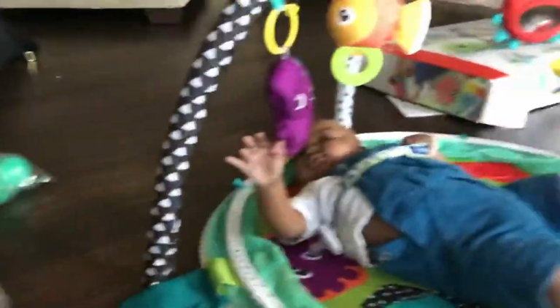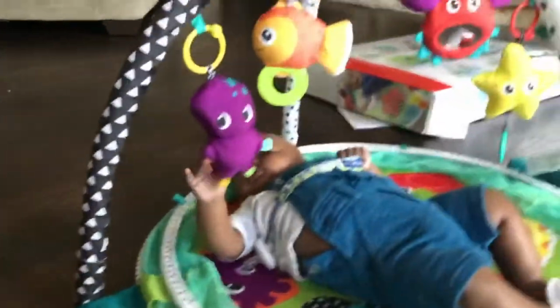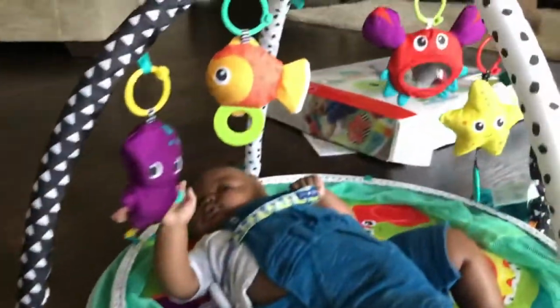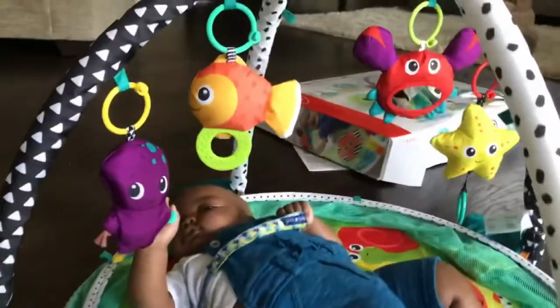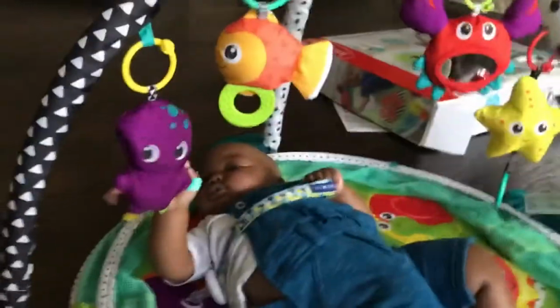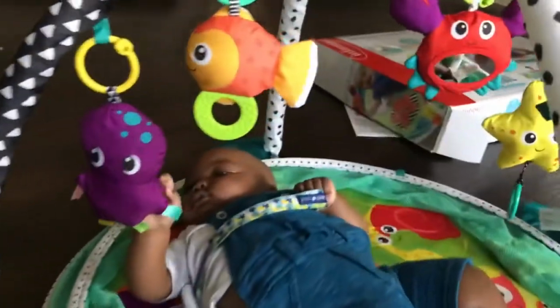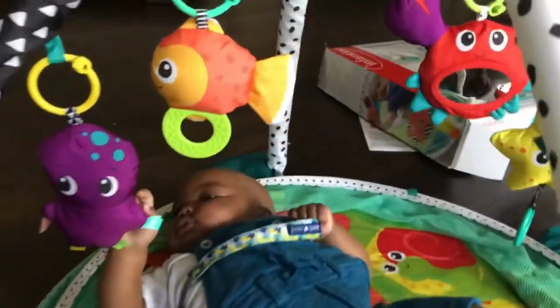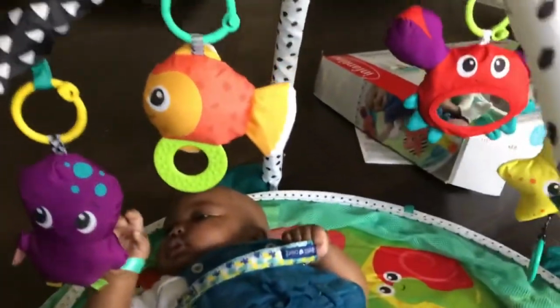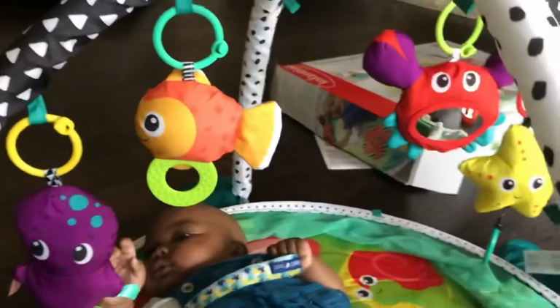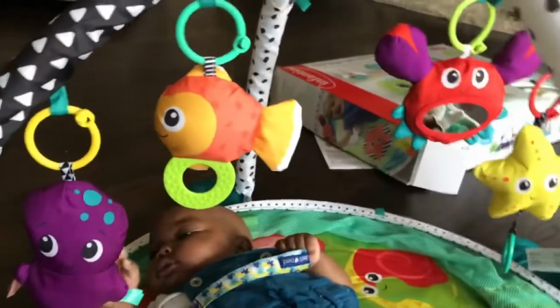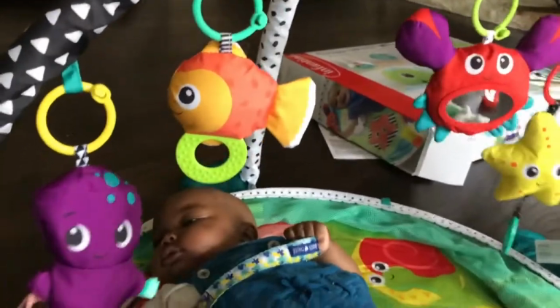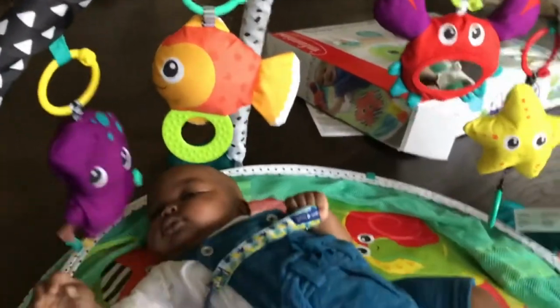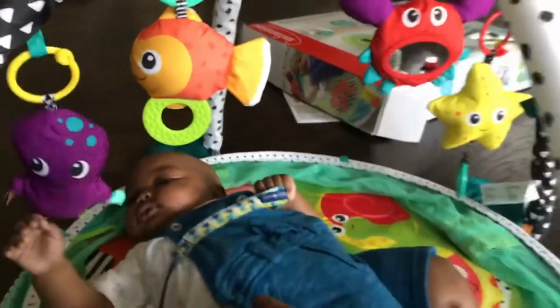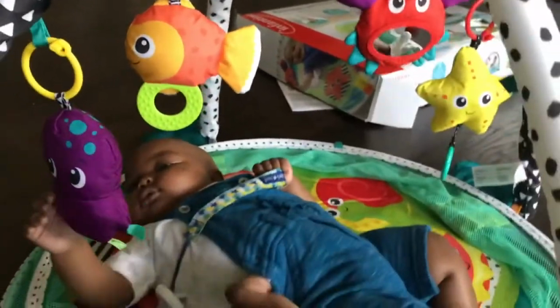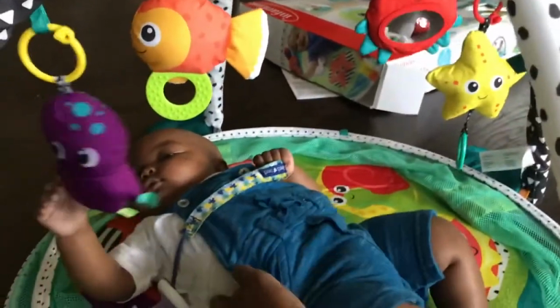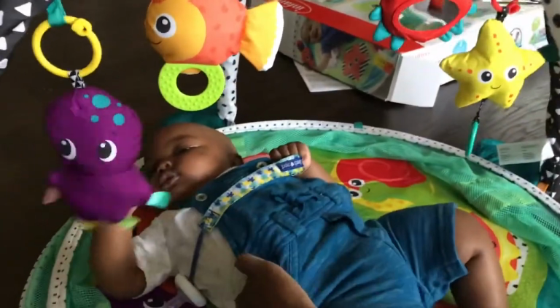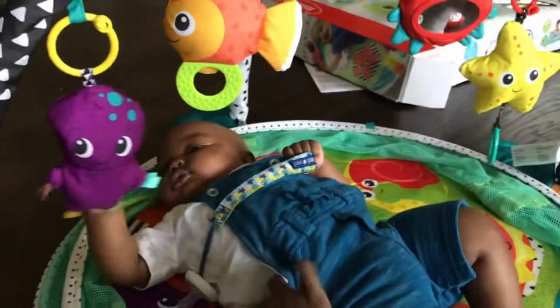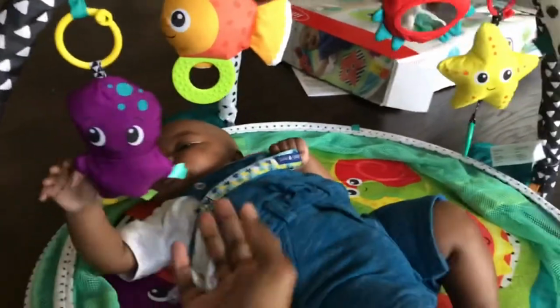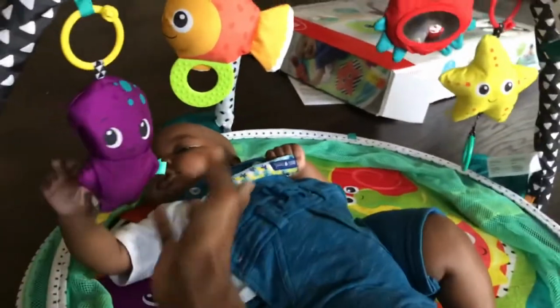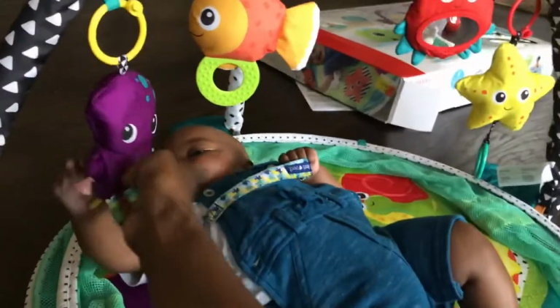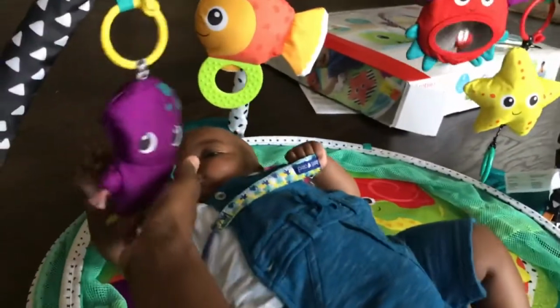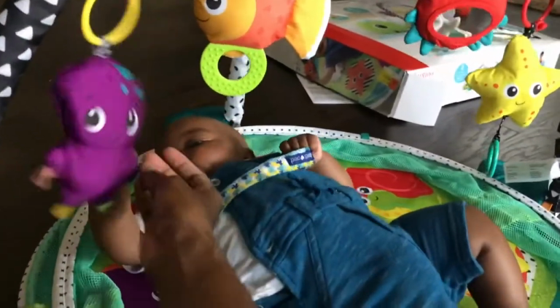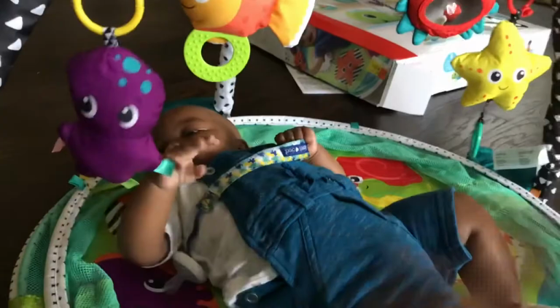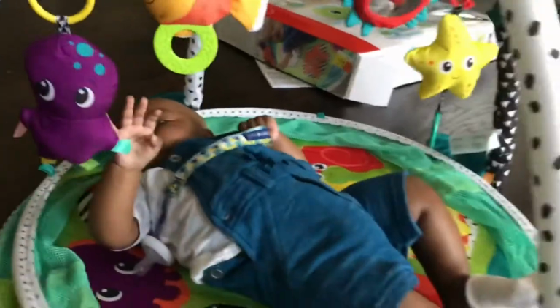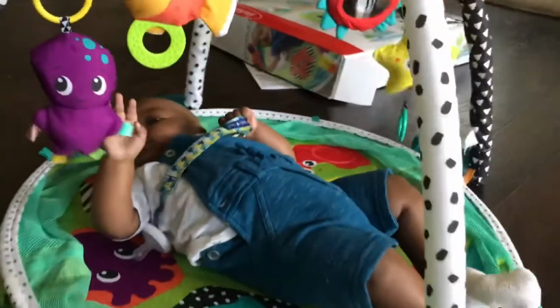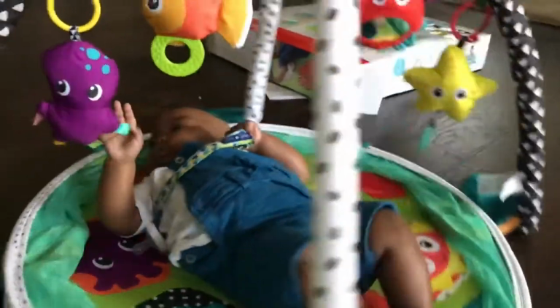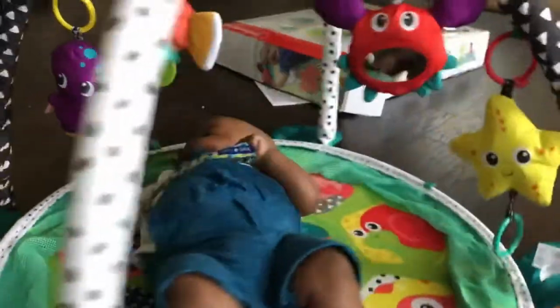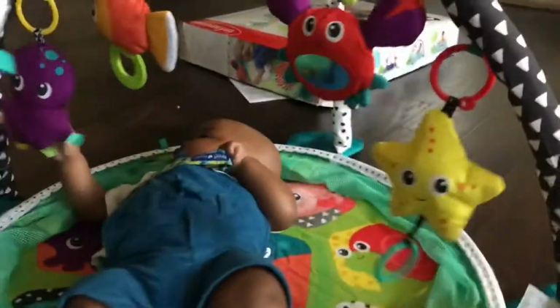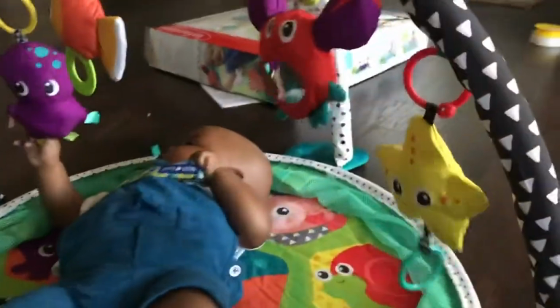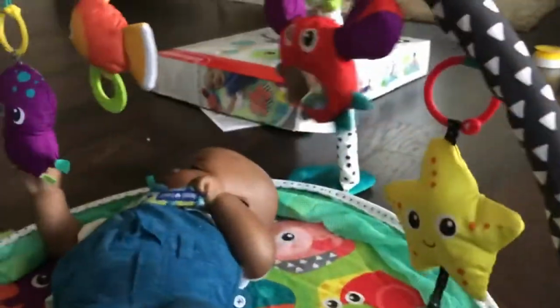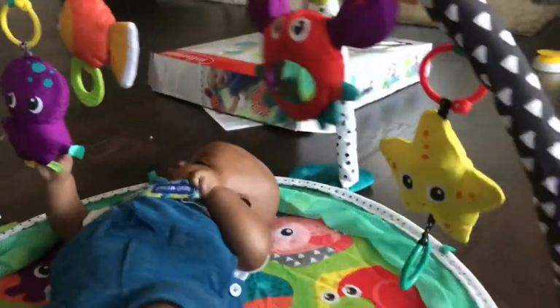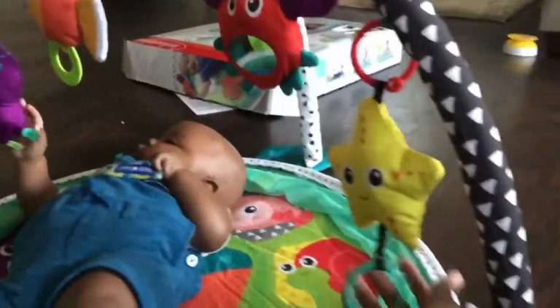So many options for him to play with — look at him, my little chunky doodles! He can reach this one so far. Let me move him over to the star here — as you can see the star is a little low.